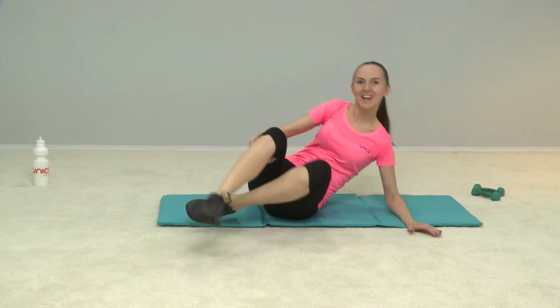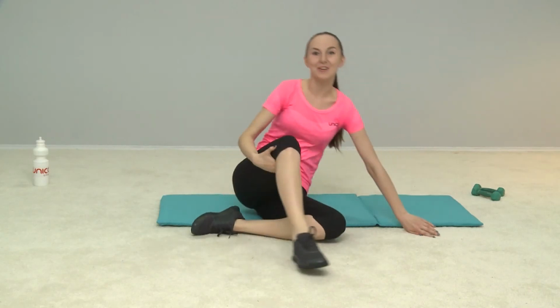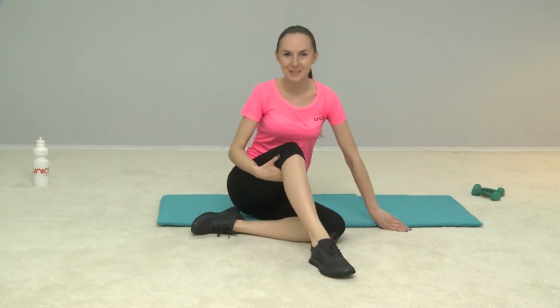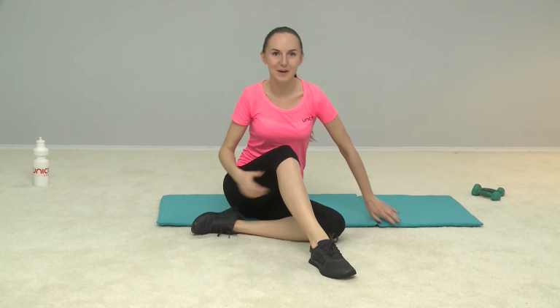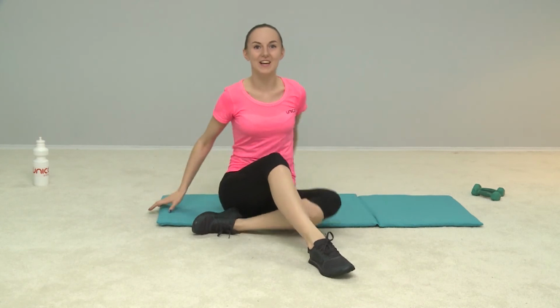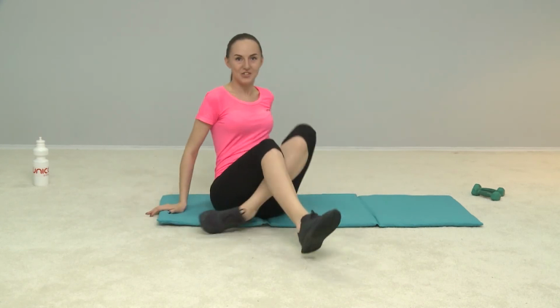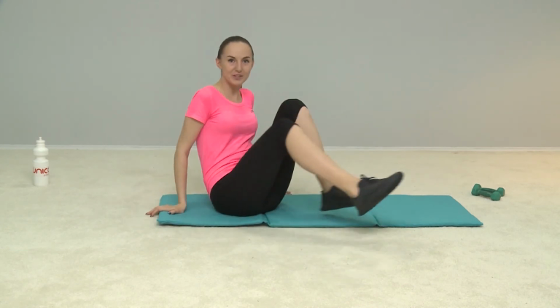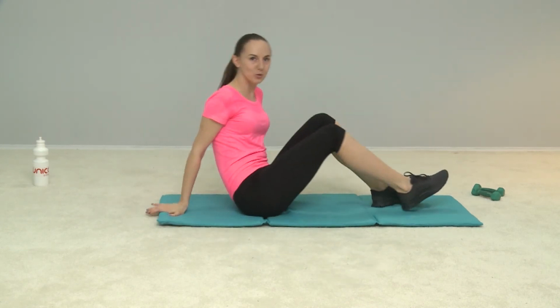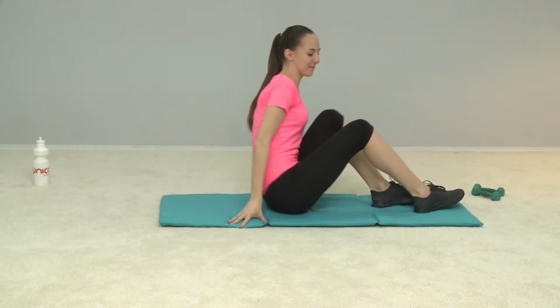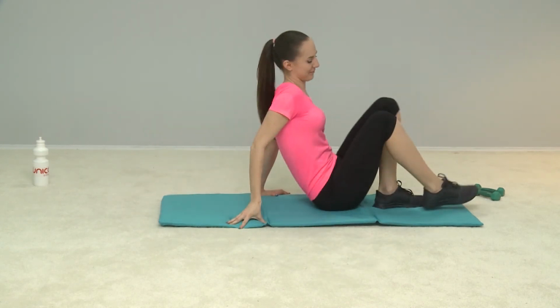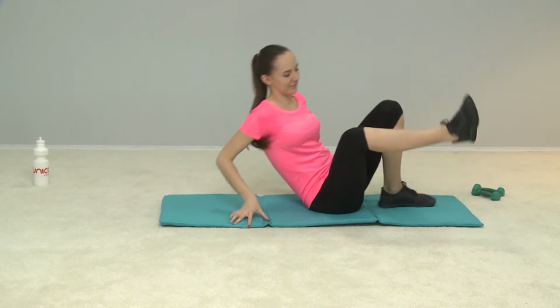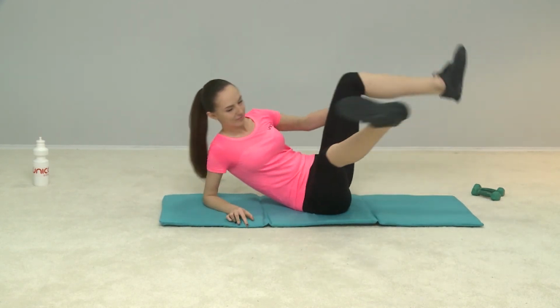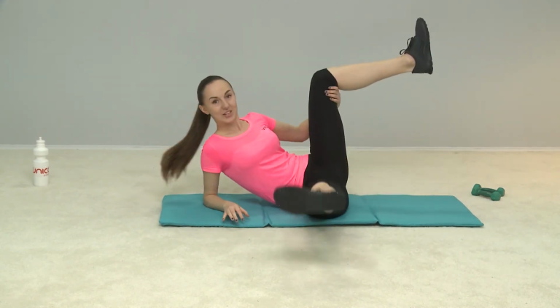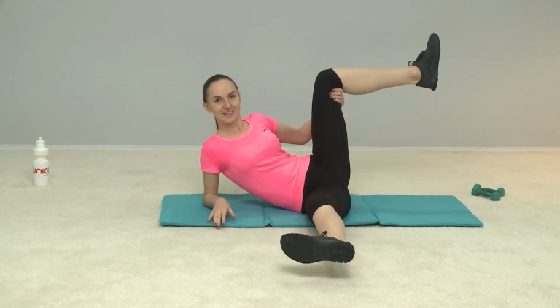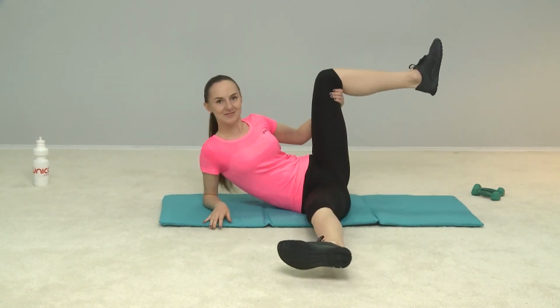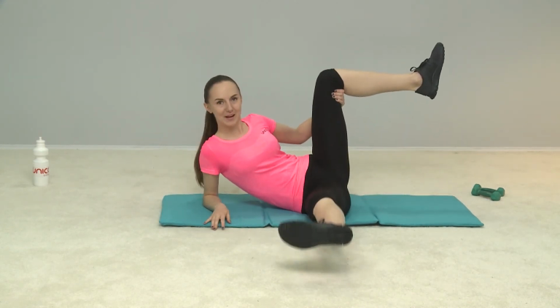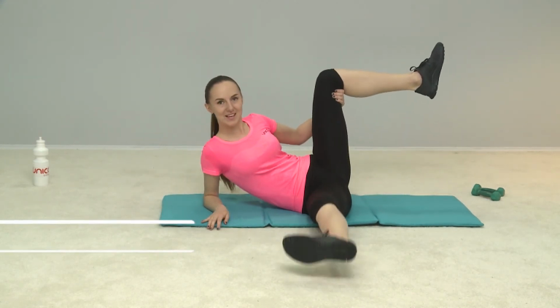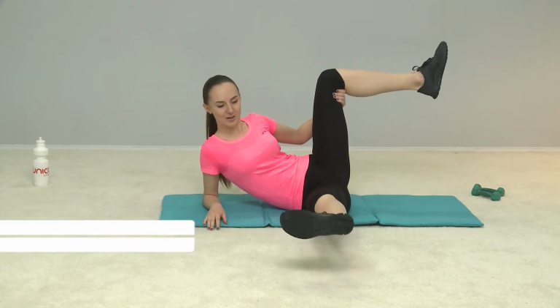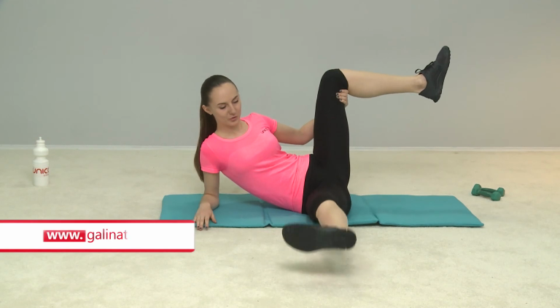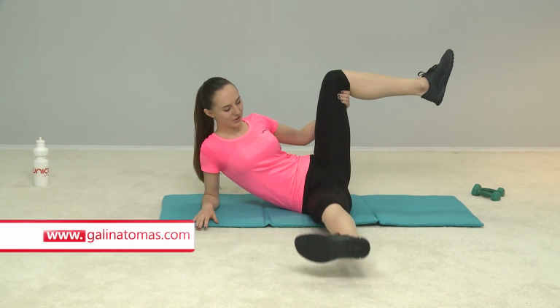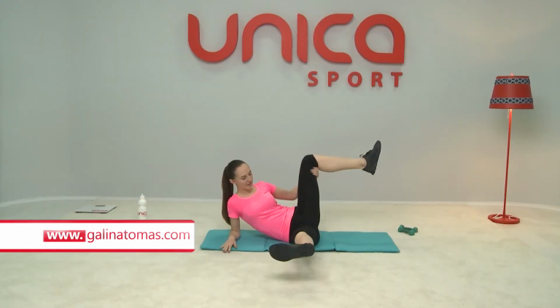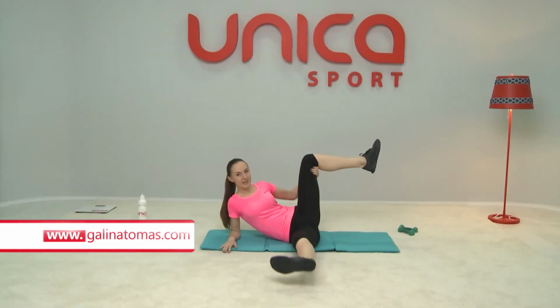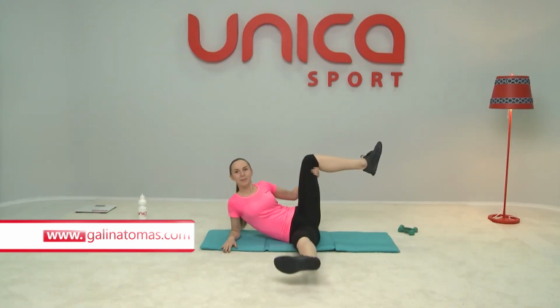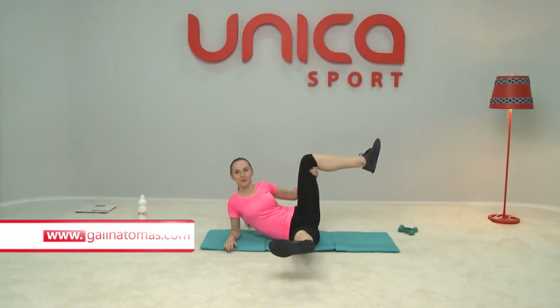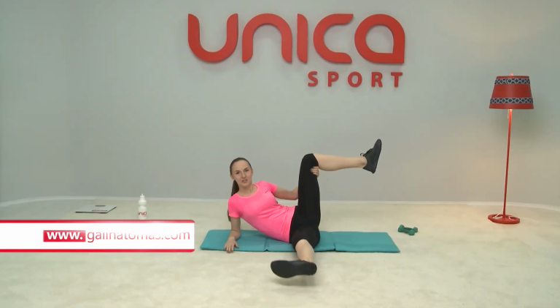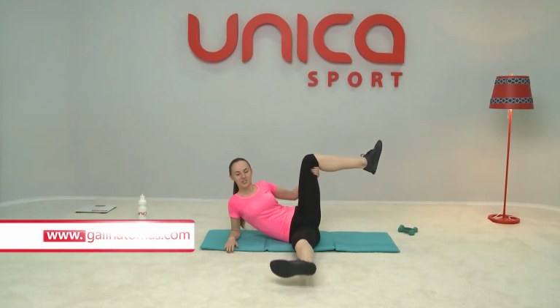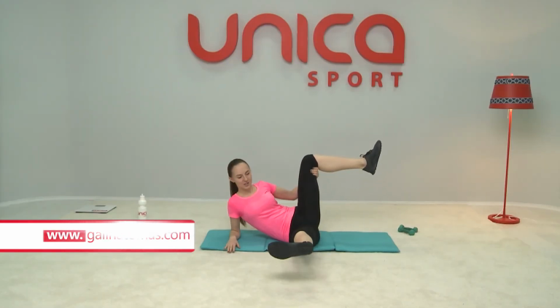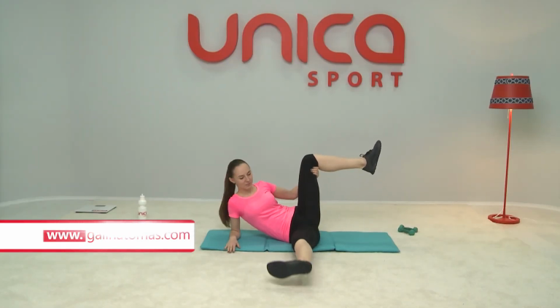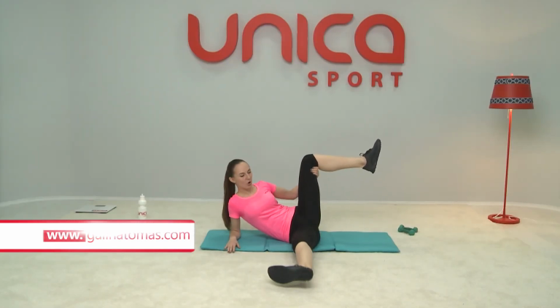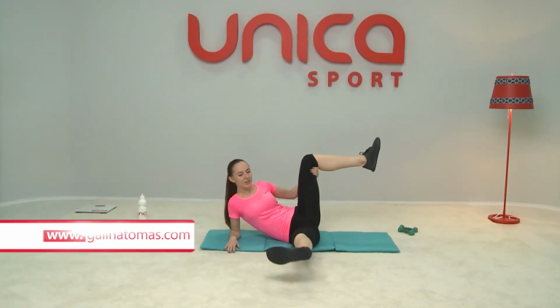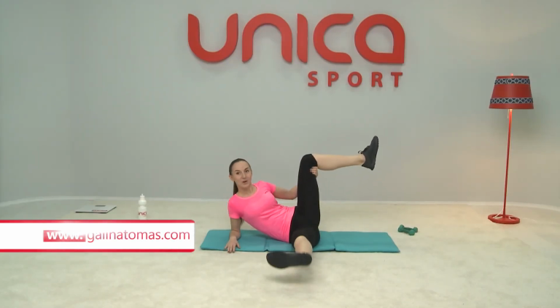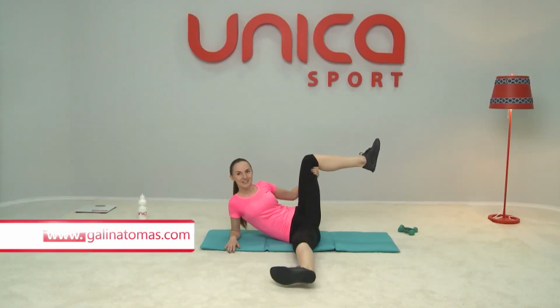Now switch sides and start with me. Are you ready? Swing! 1, 2, 3, 4, 5, 6, 7, 8, 9 — keep it active!